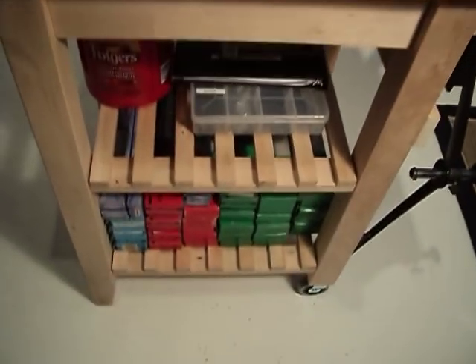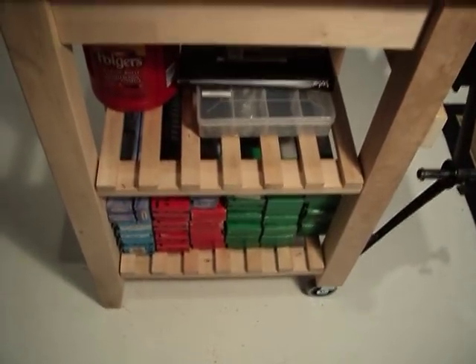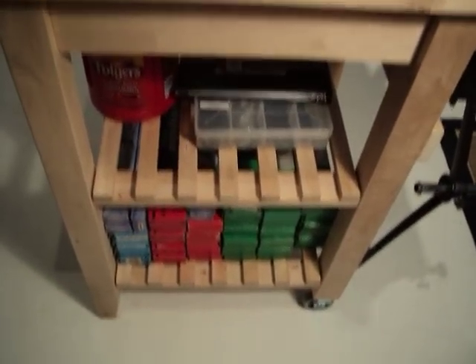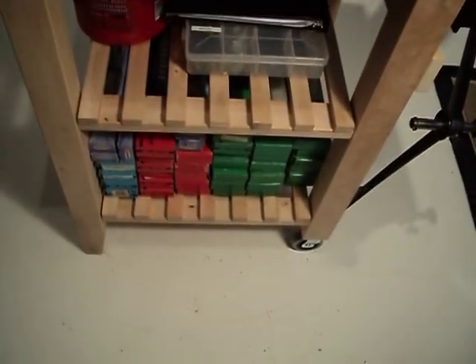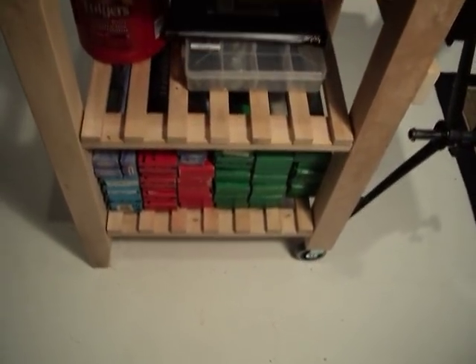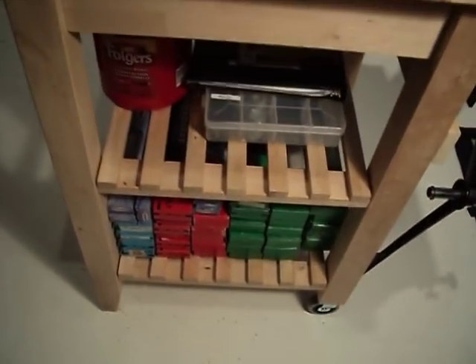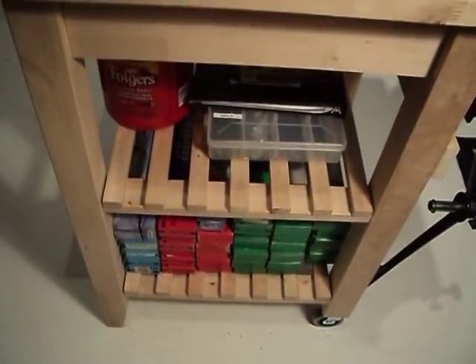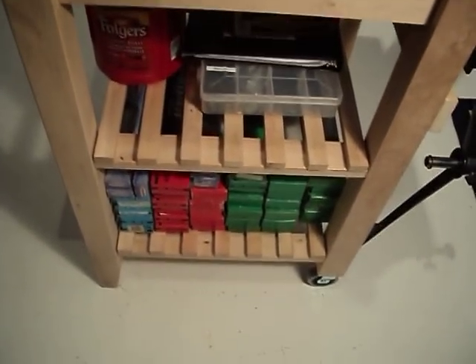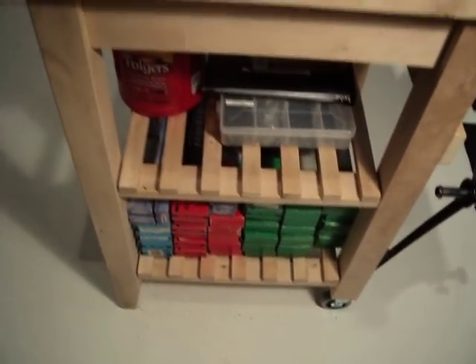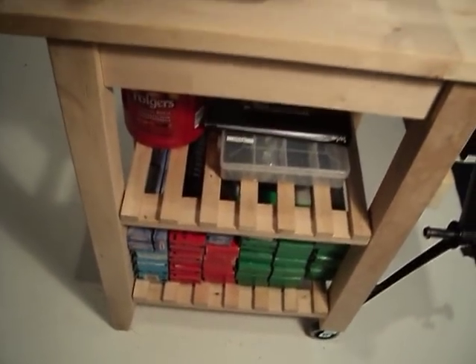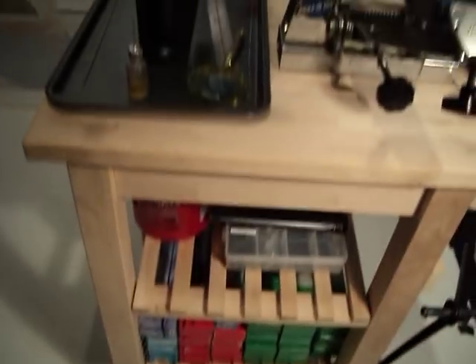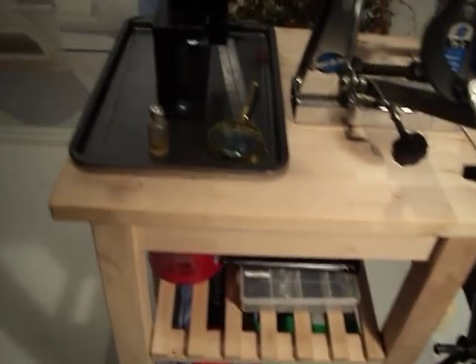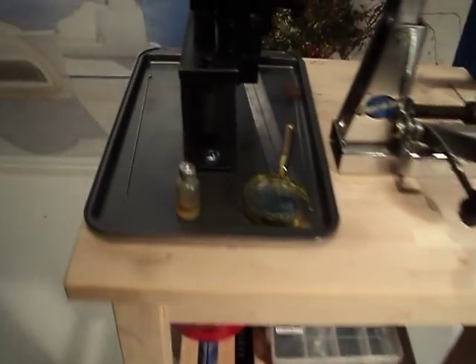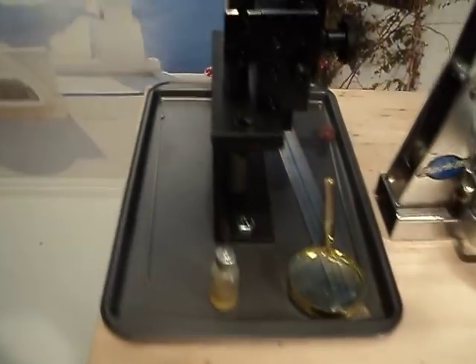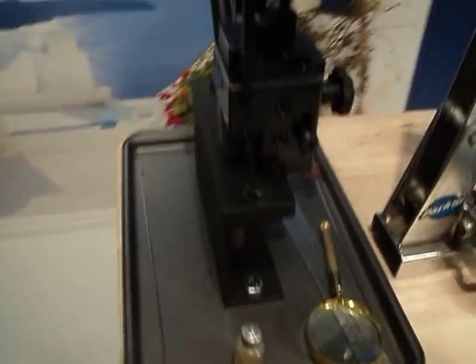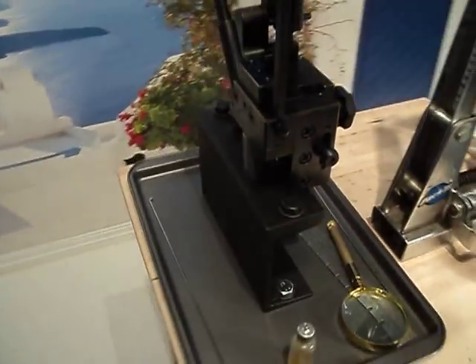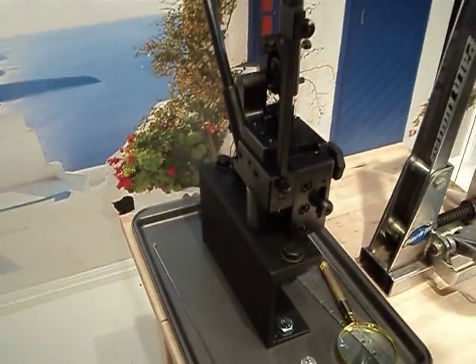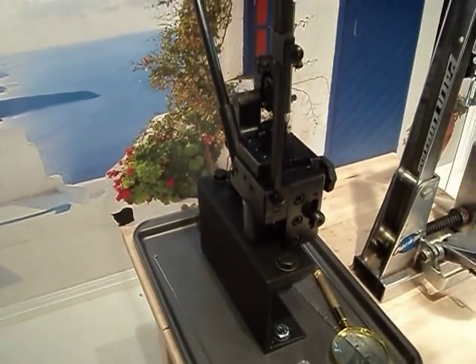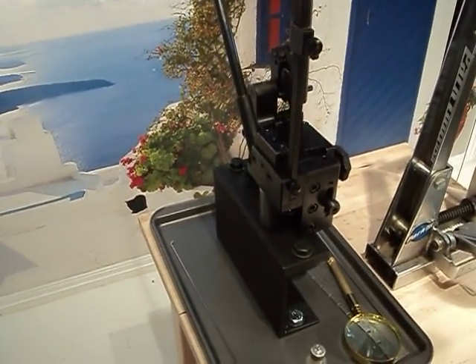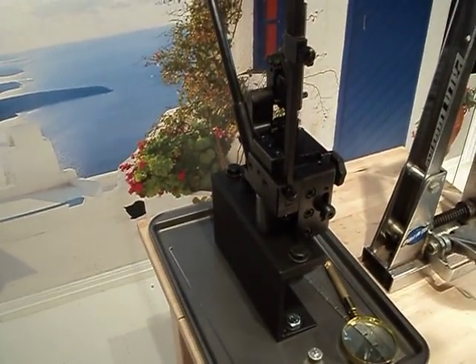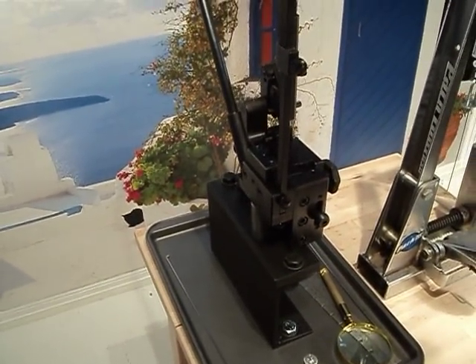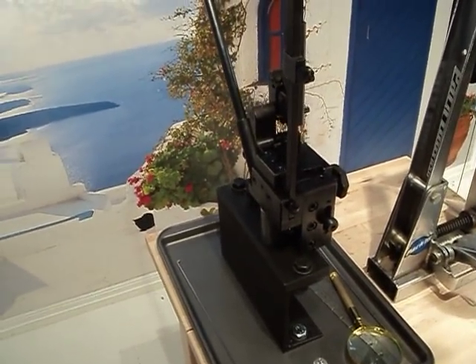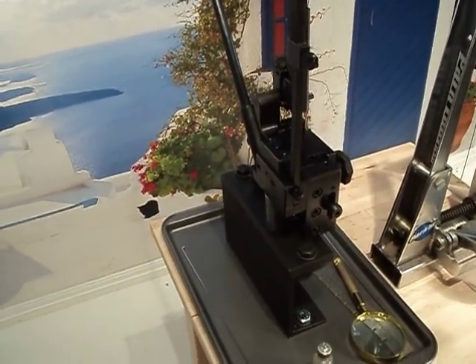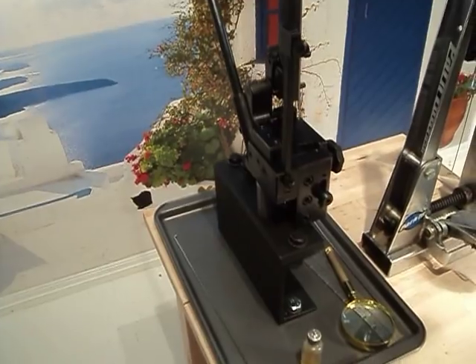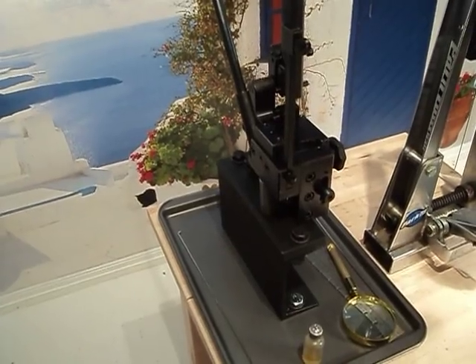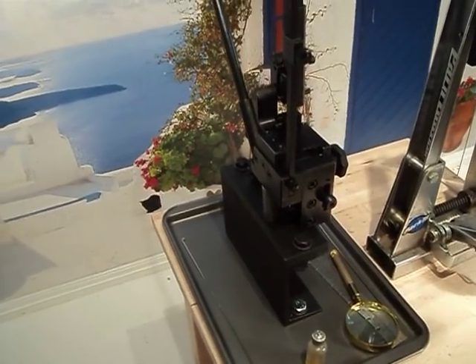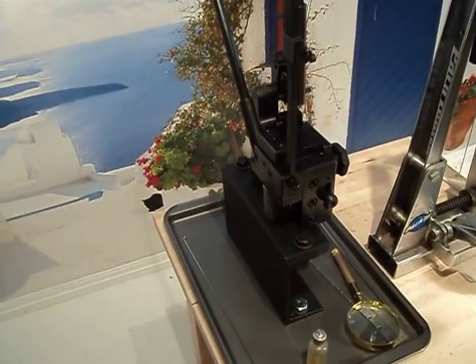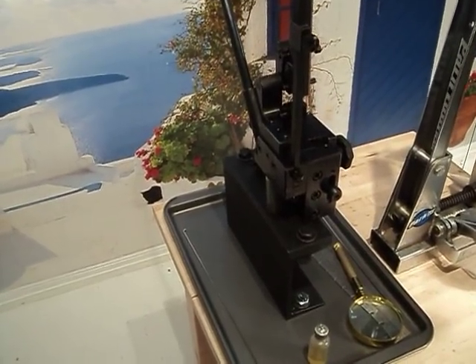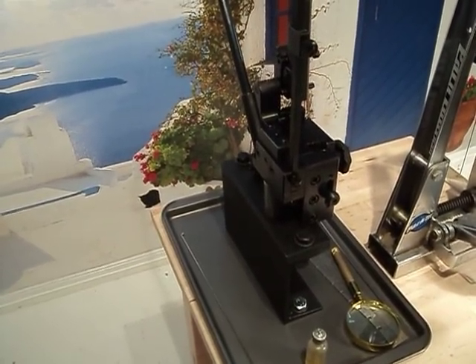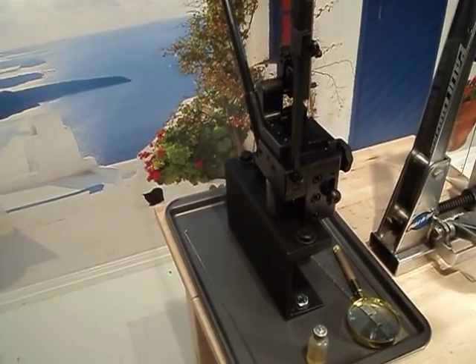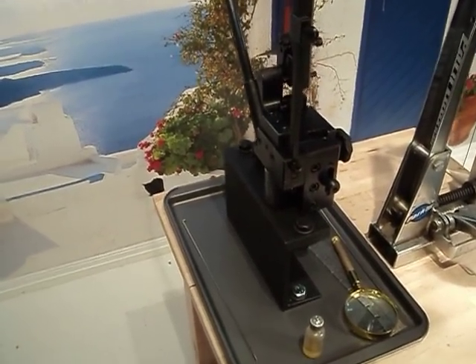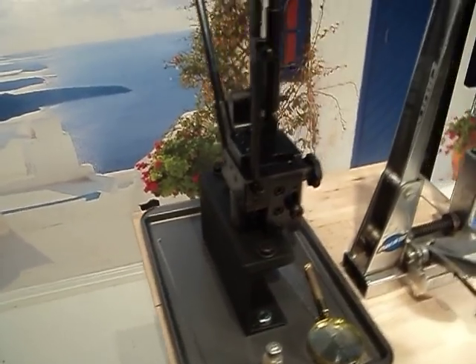There are two shelves underneath for storage of spokes and whatever else. And on the top I have mounted the Morizumi spoke threading machine, so I can custom cut and thread spokes to any size.